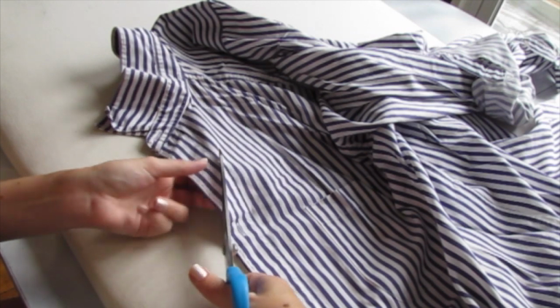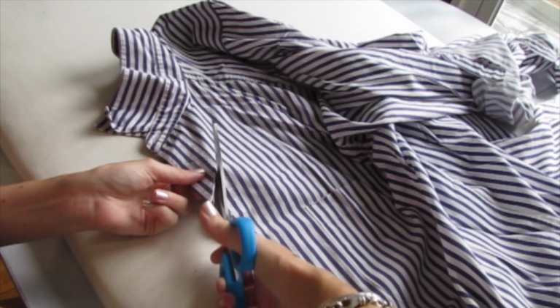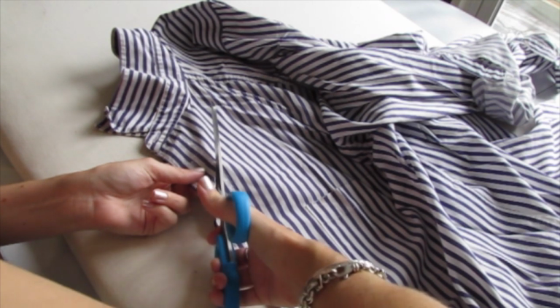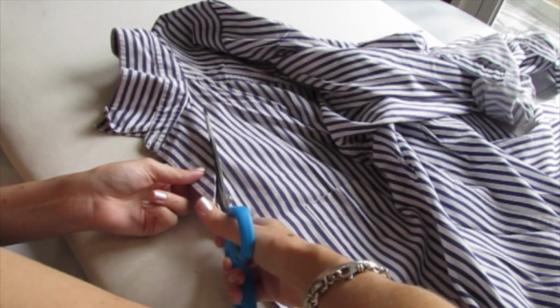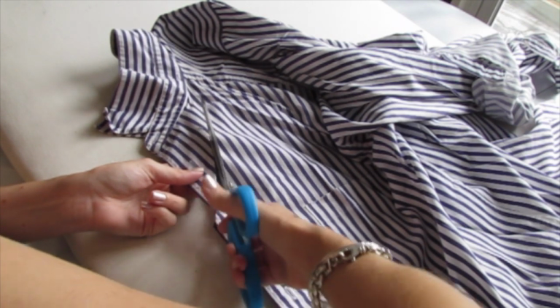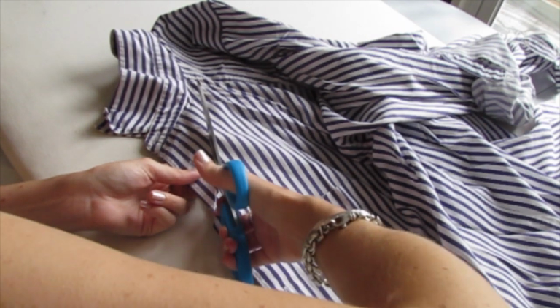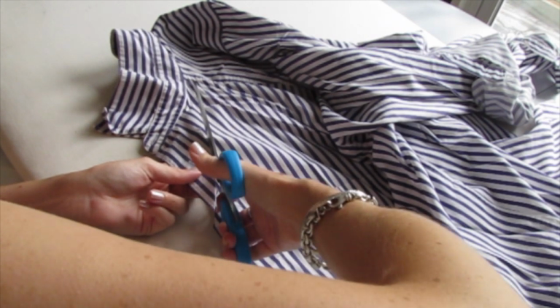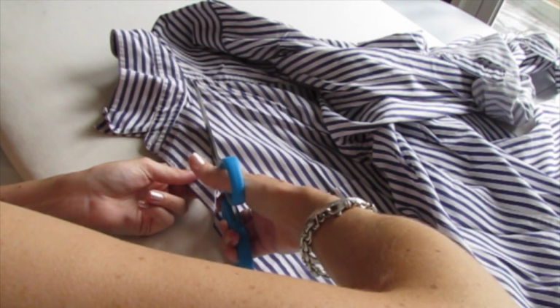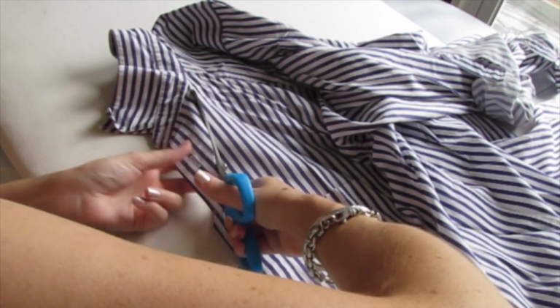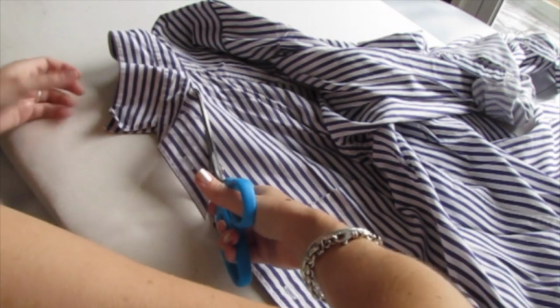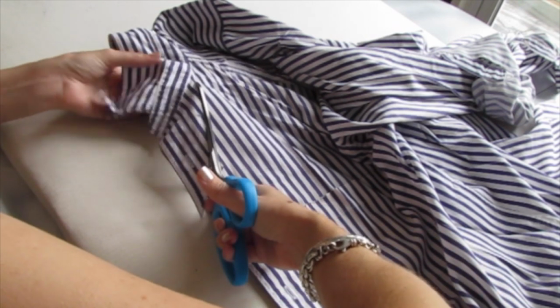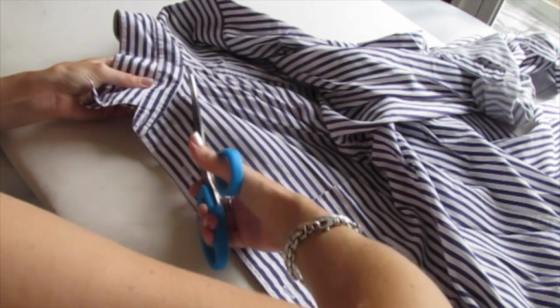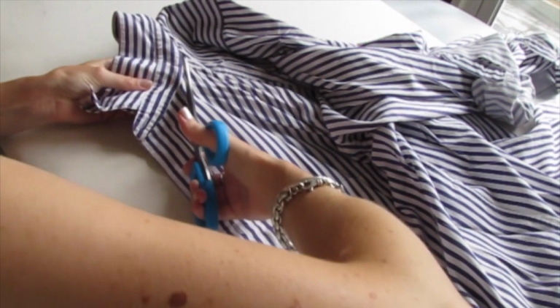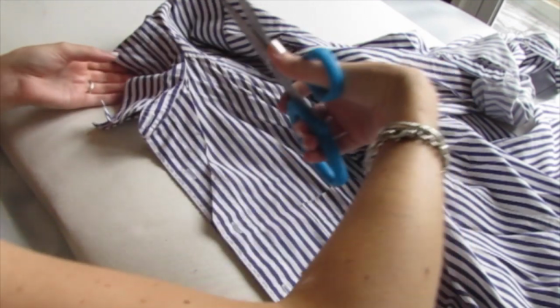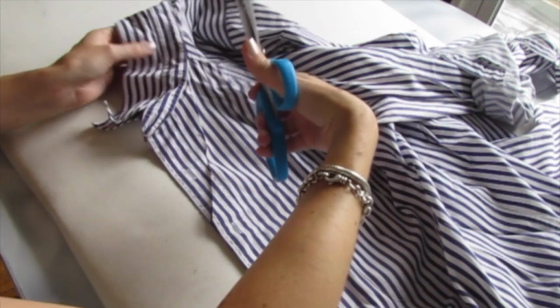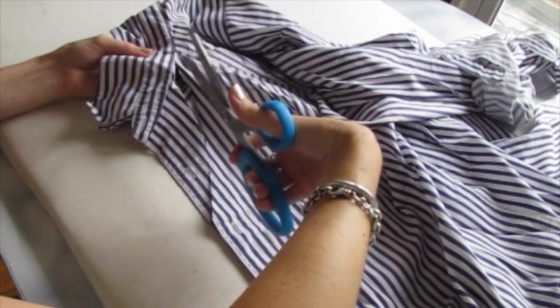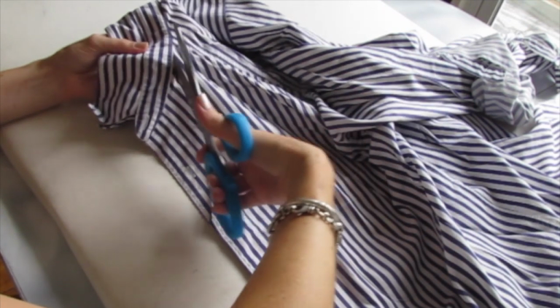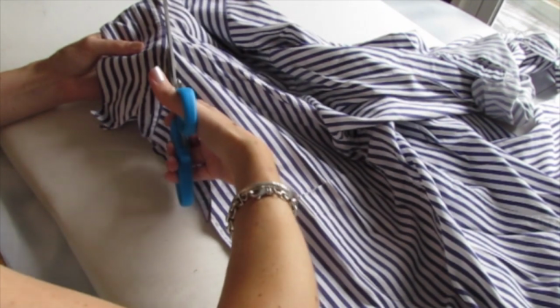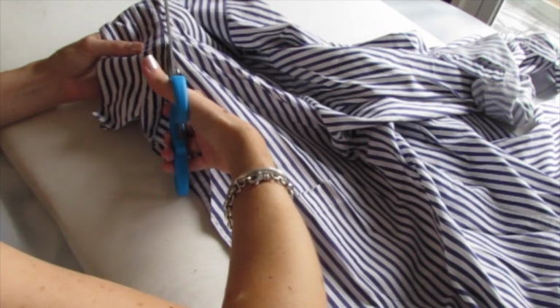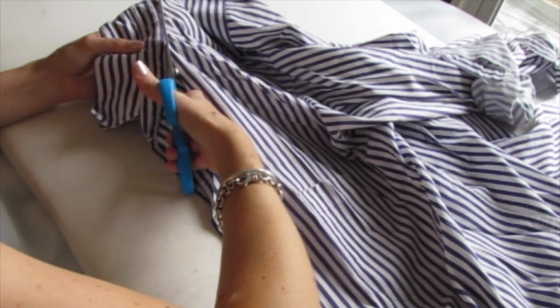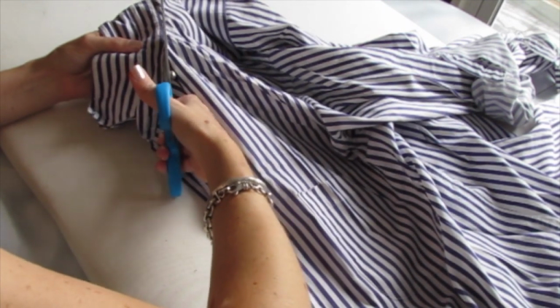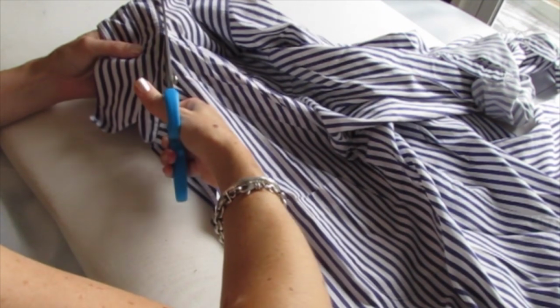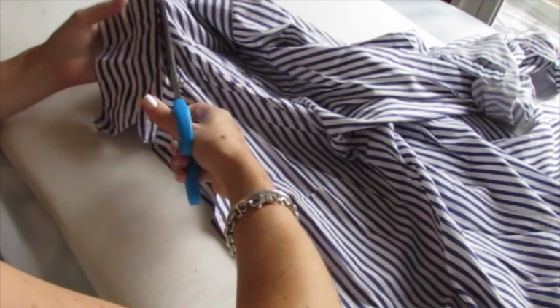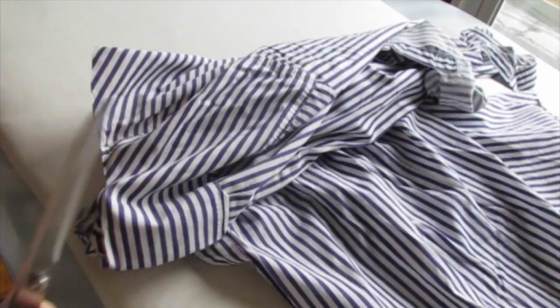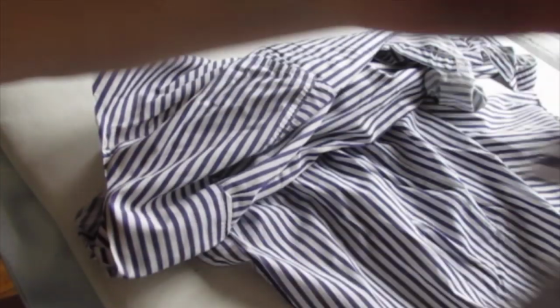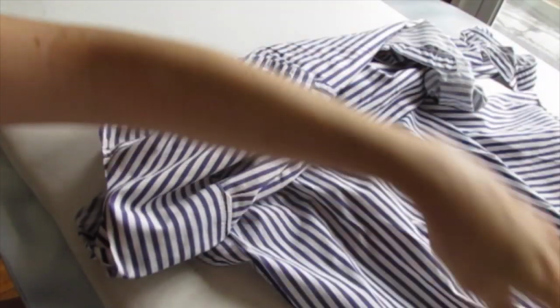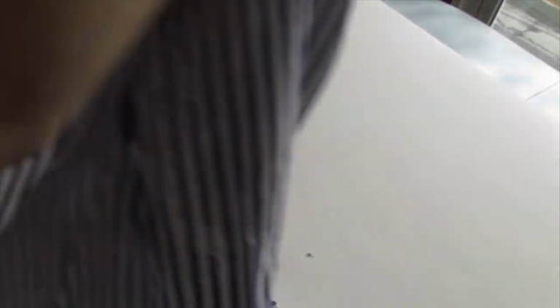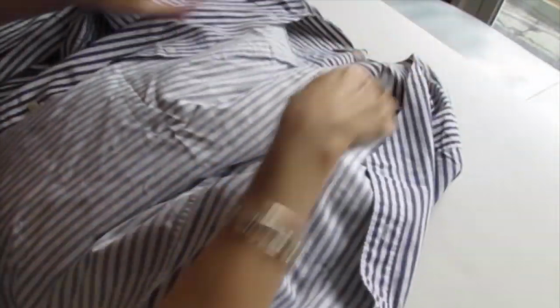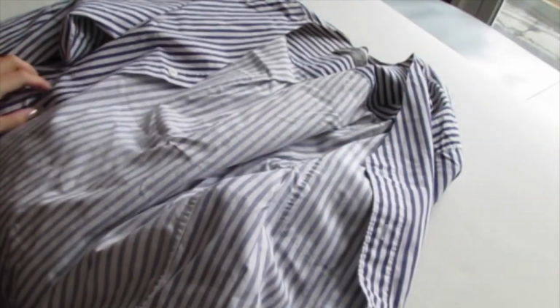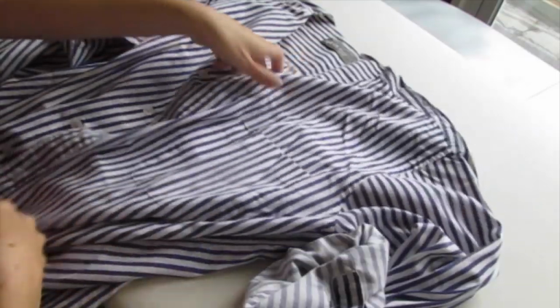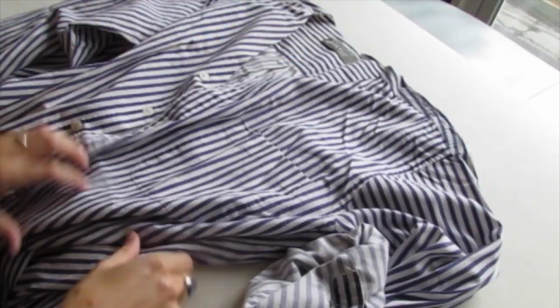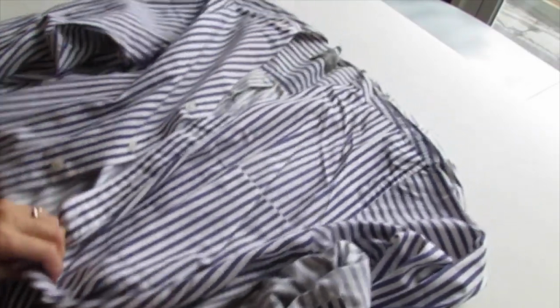Cut in at an angle and then aim for that shoulder seam, and then now we can just cut off the collar completely. Now let me flip it over — we see we have a v-neck.